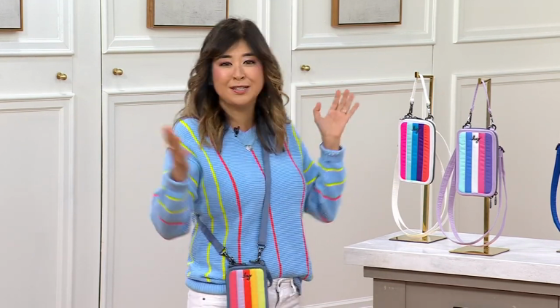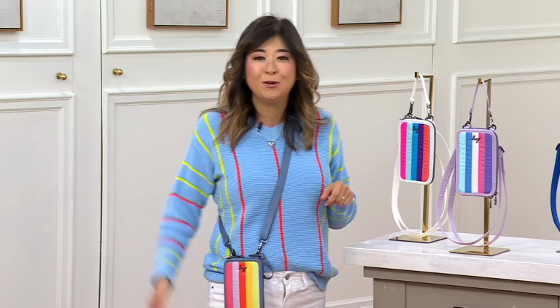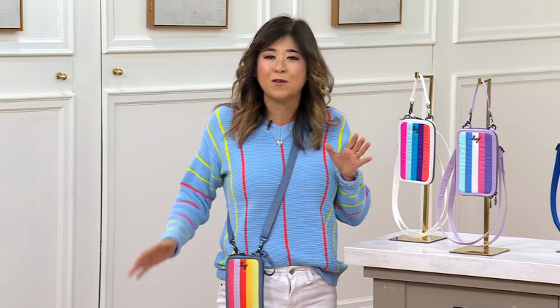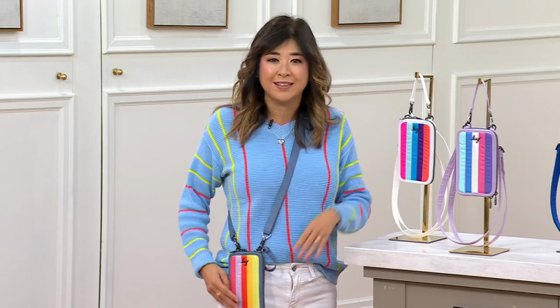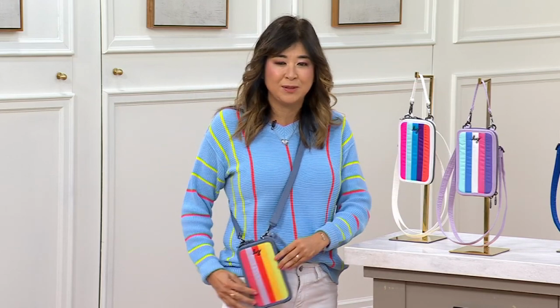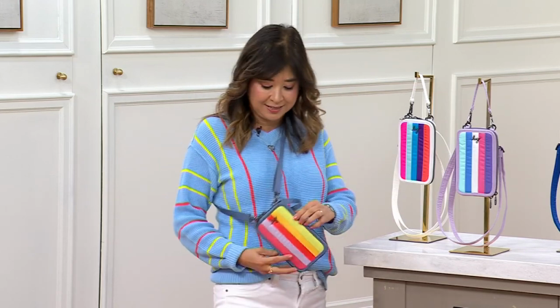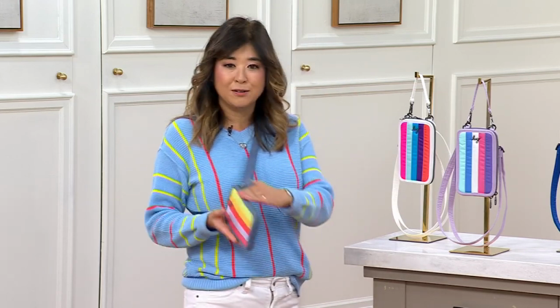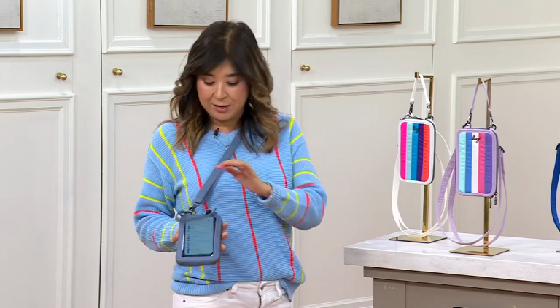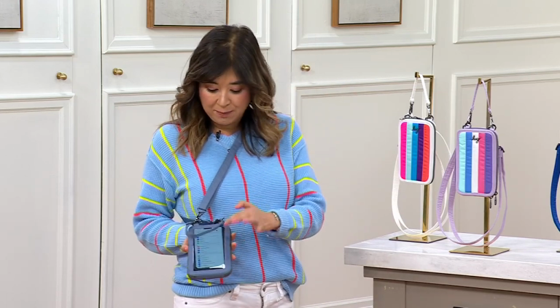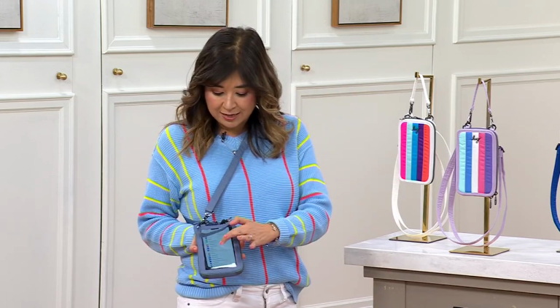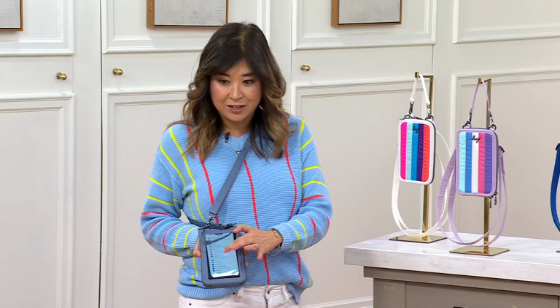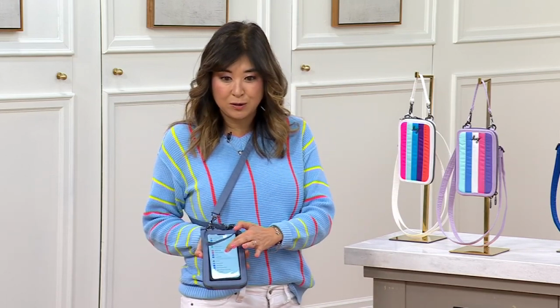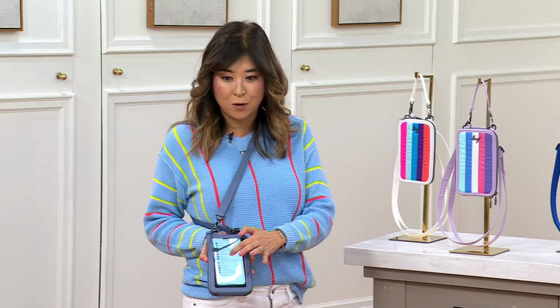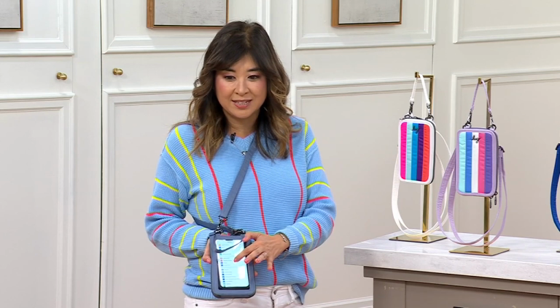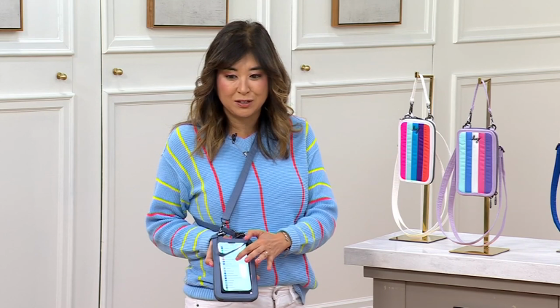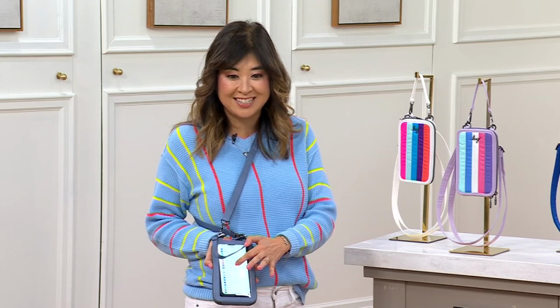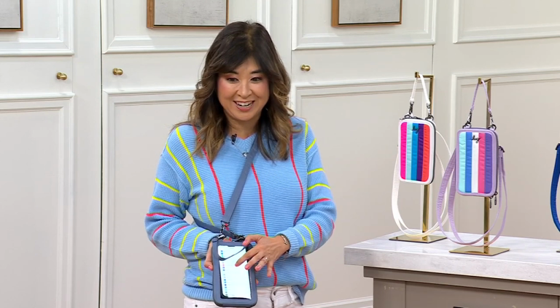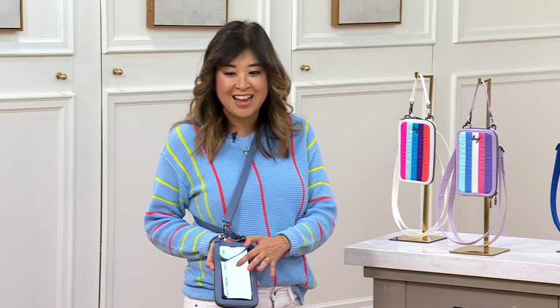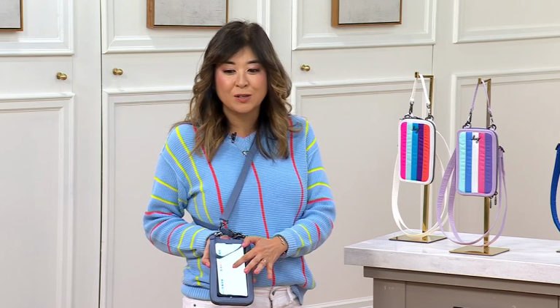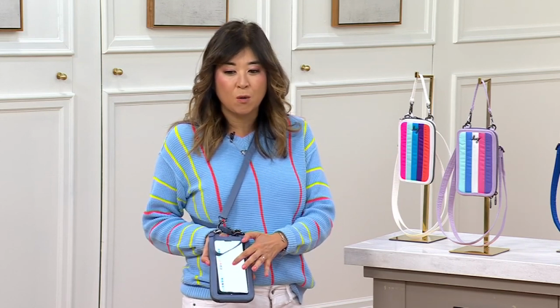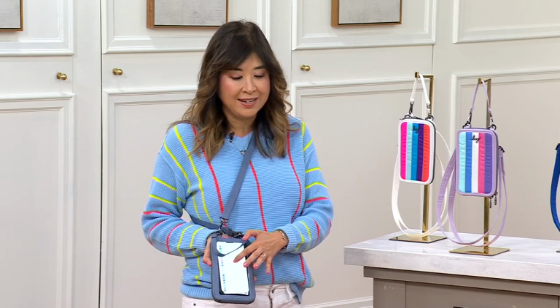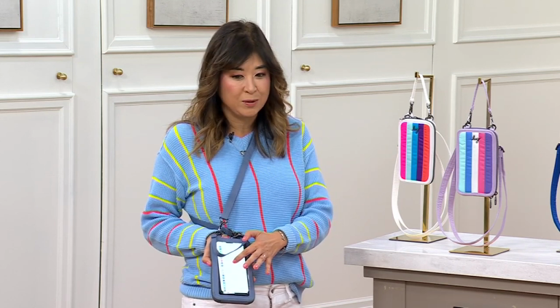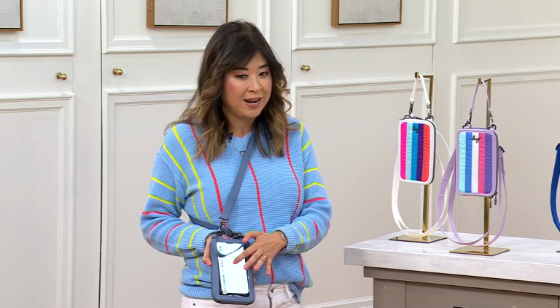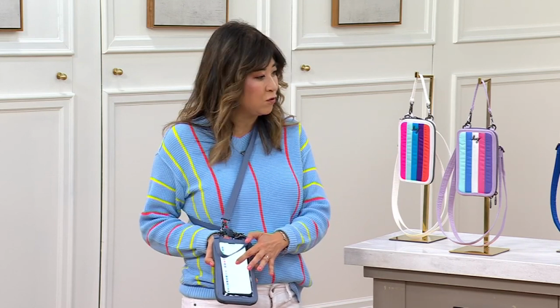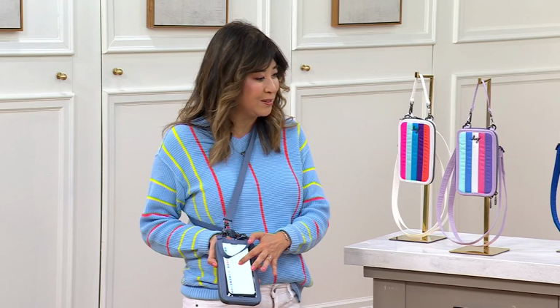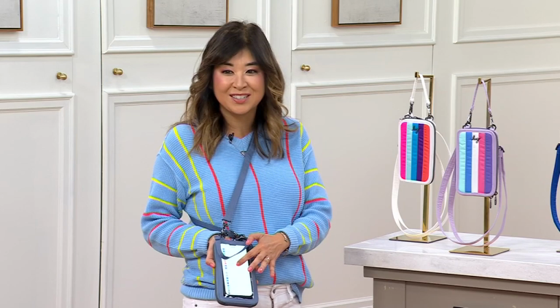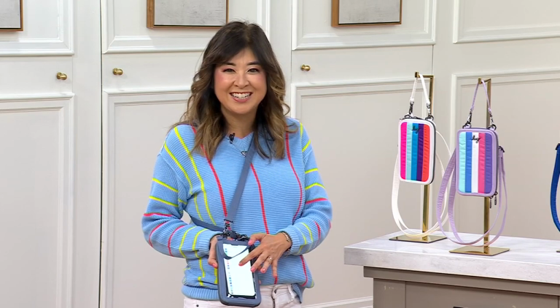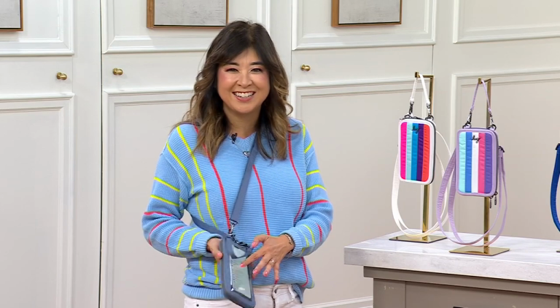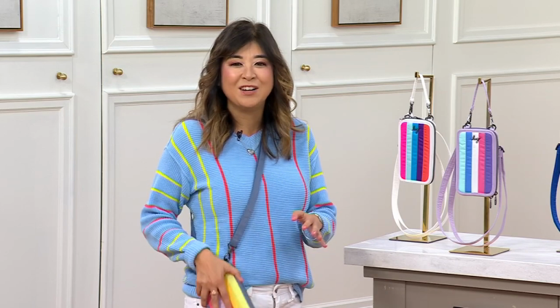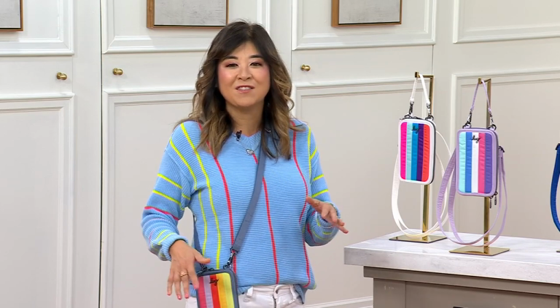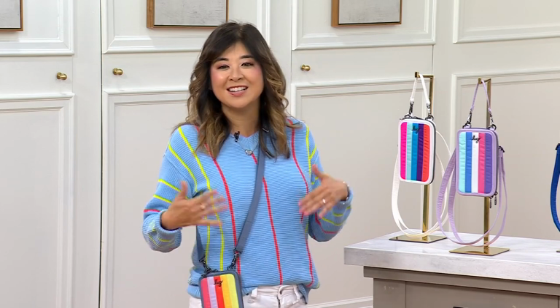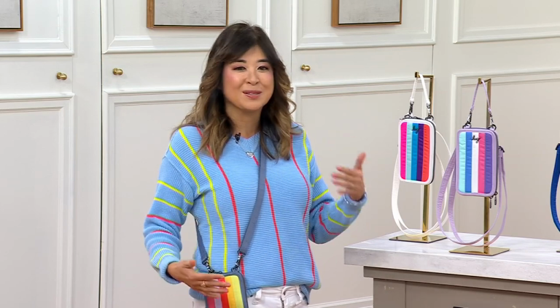That would be just that cute little phone bag — that's what this is. There's a clear window on the back side so you can use your phone like this. It's a touch screen. It's also a little wallet. You open it up, it drawstrings open. It's RFID shielded and you've got five card slots and a bill slot.